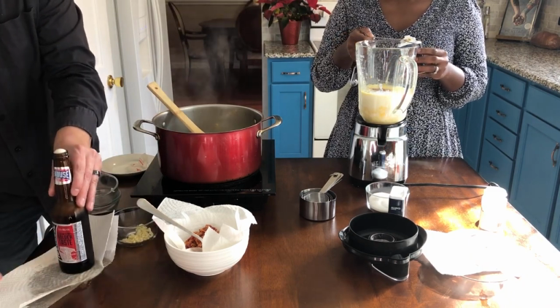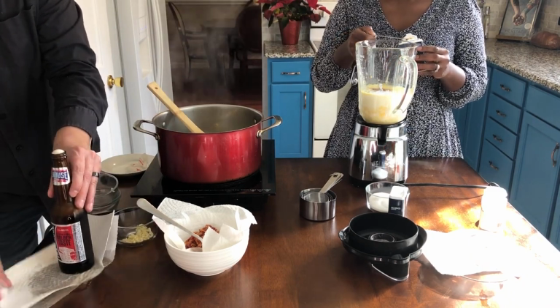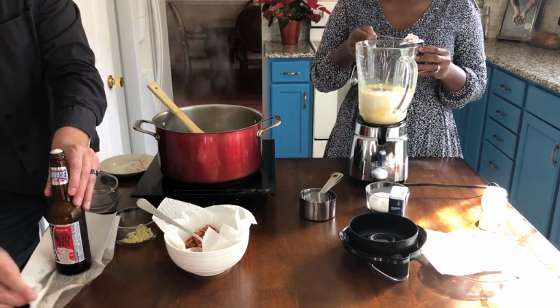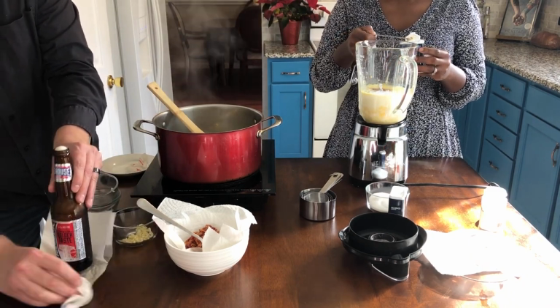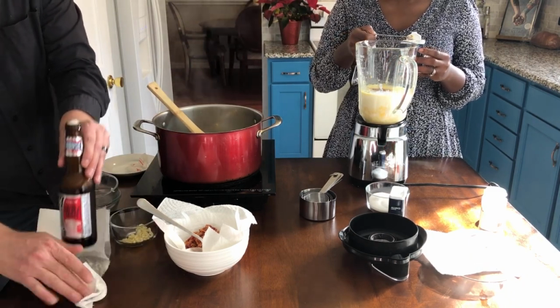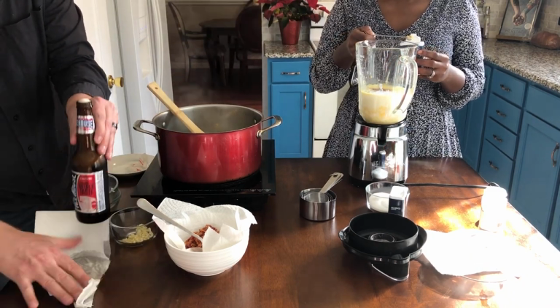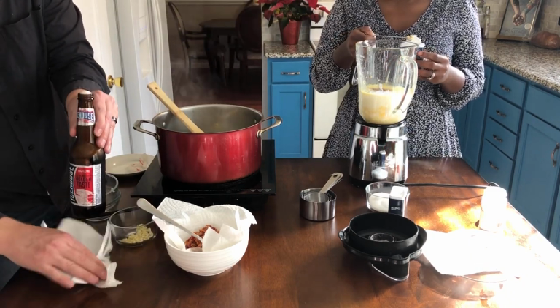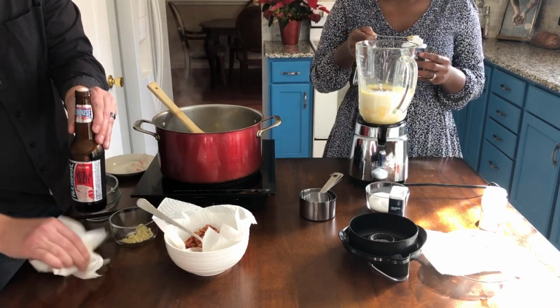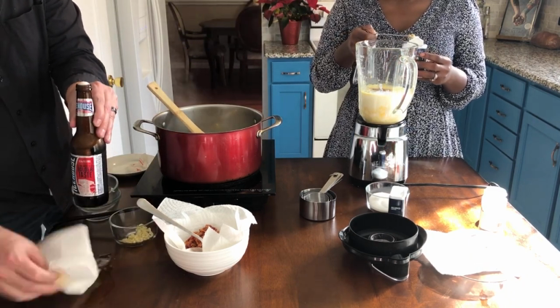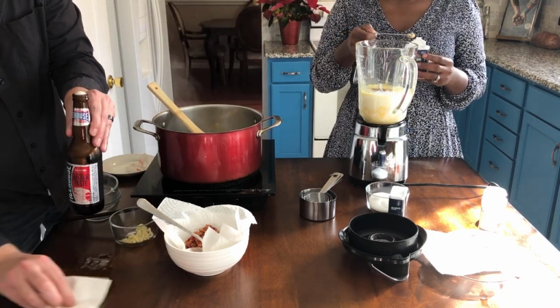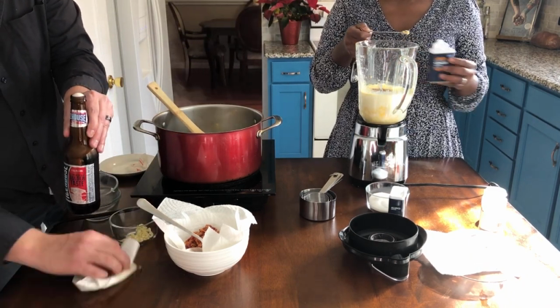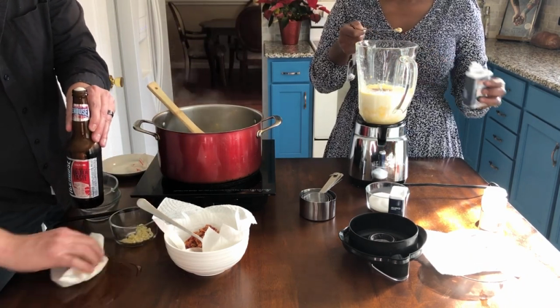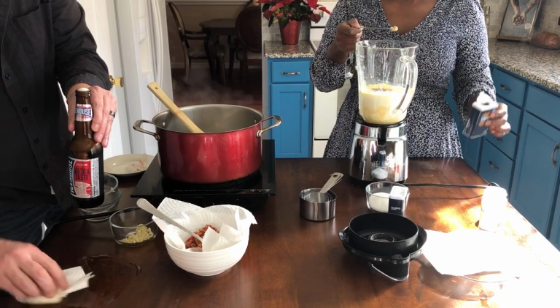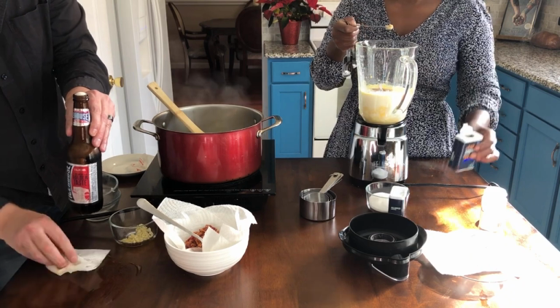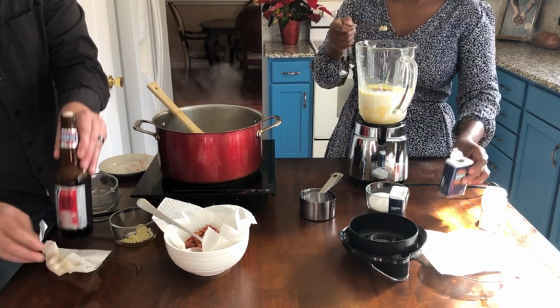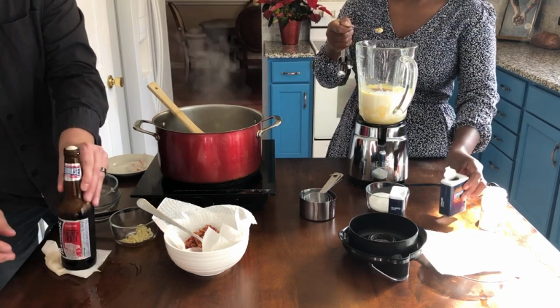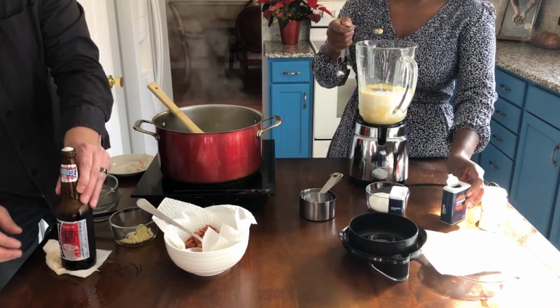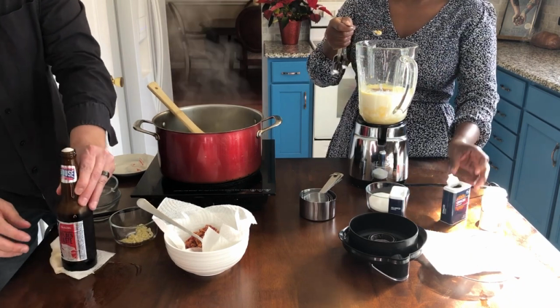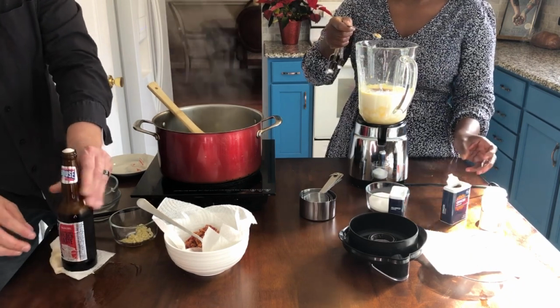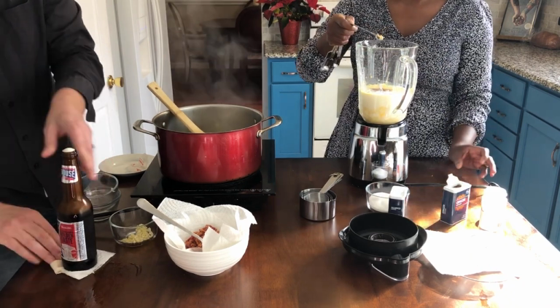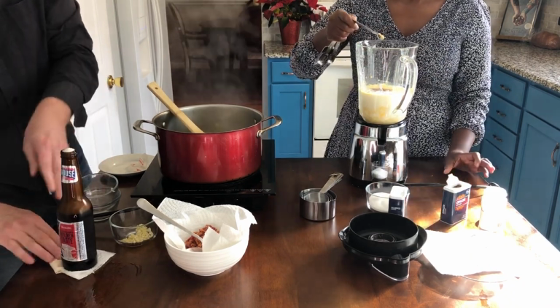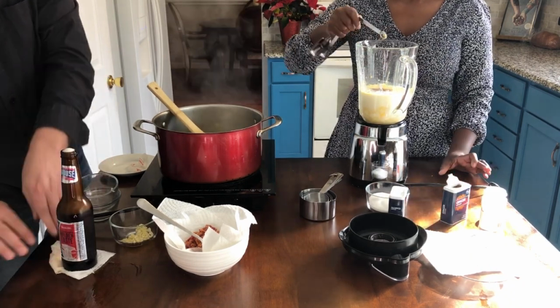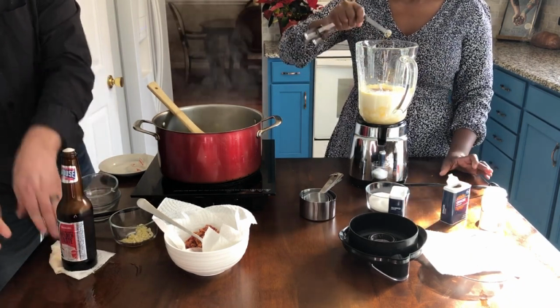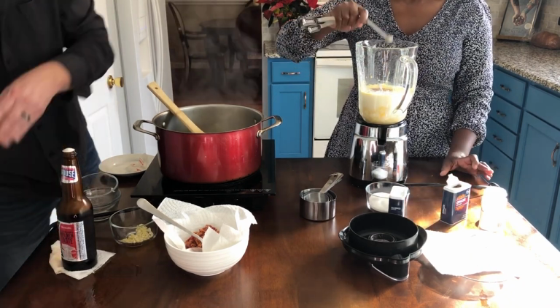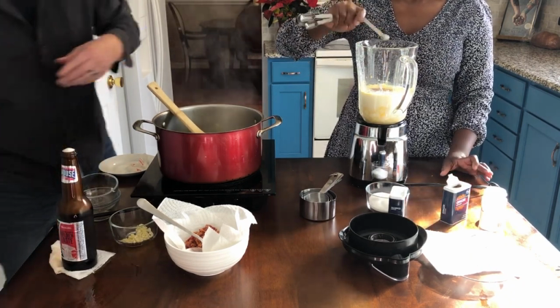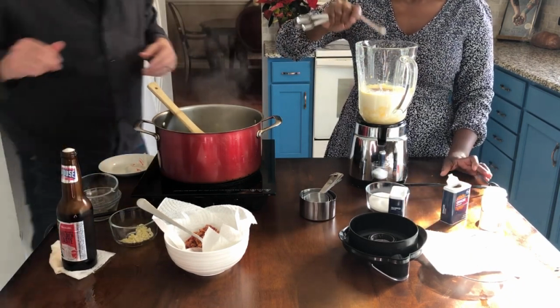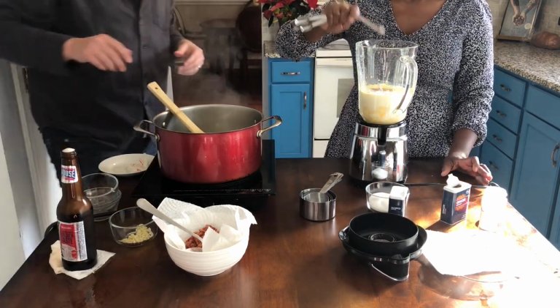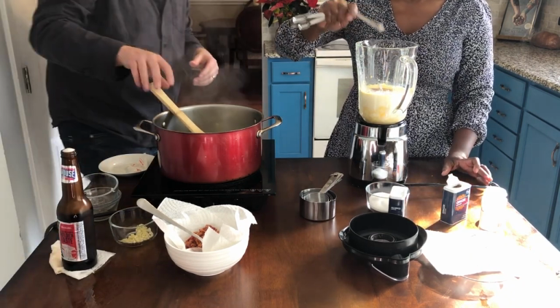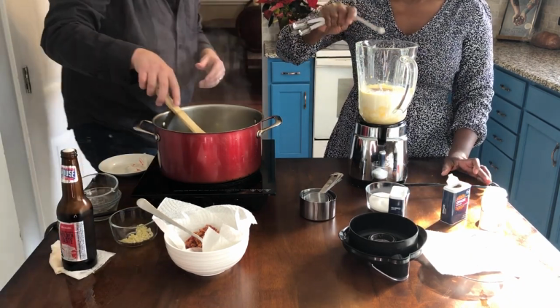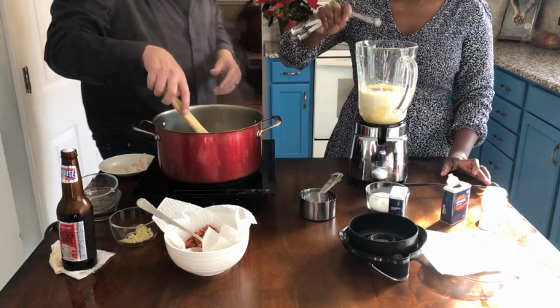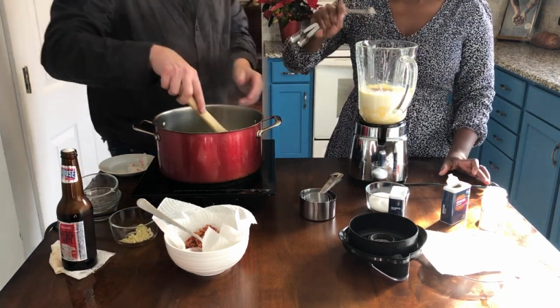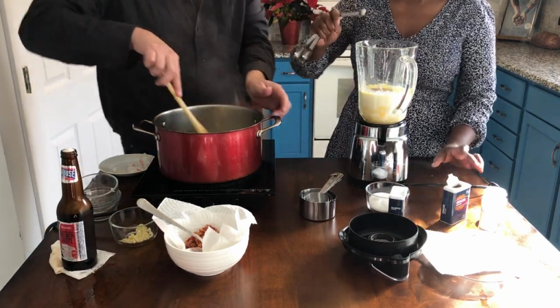And now next I'm going to add 1¼ teaspoon of ginger — get that in there.